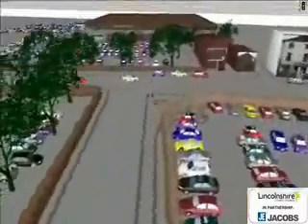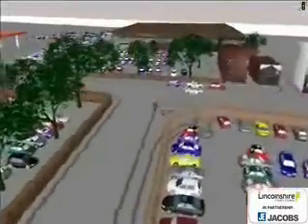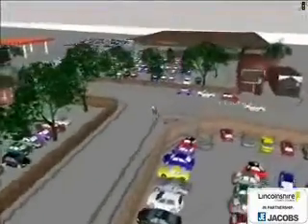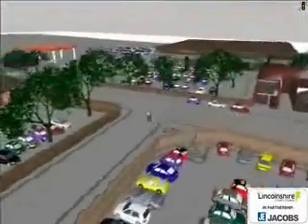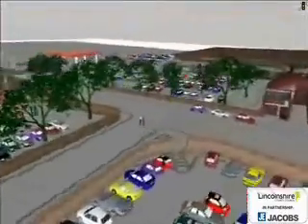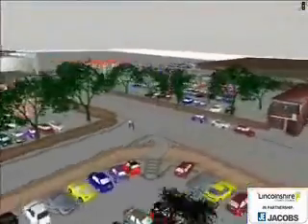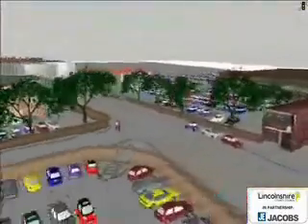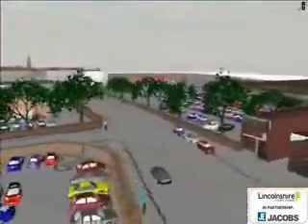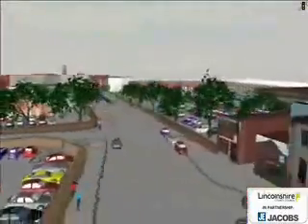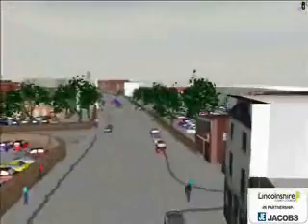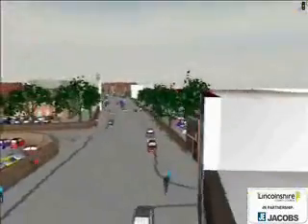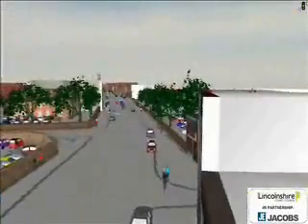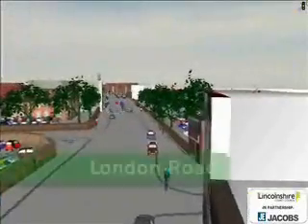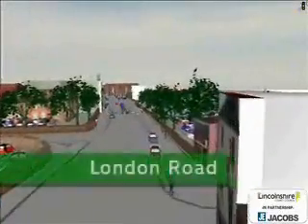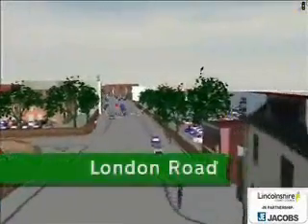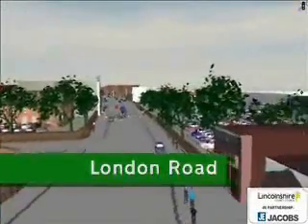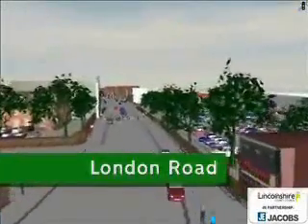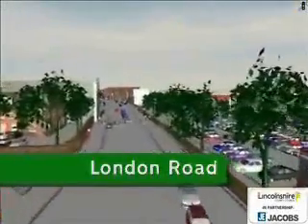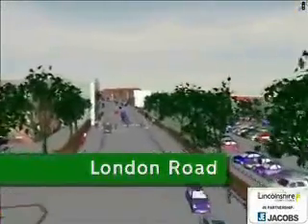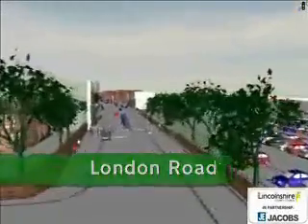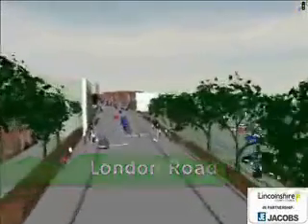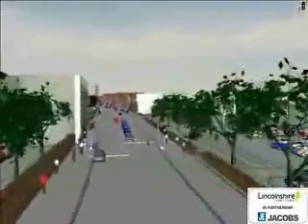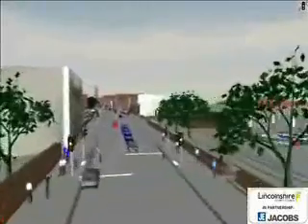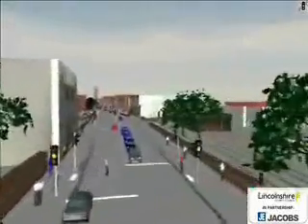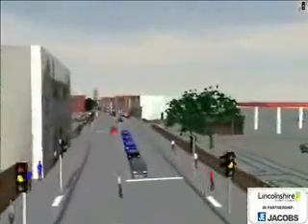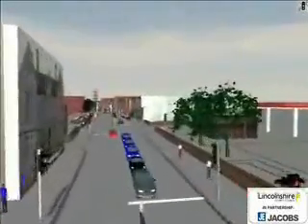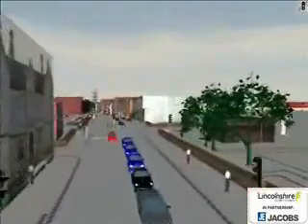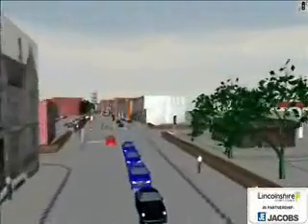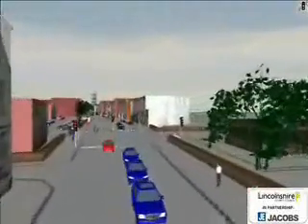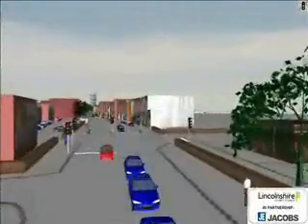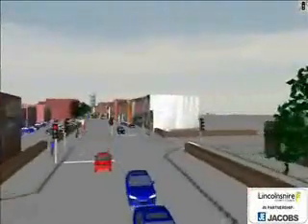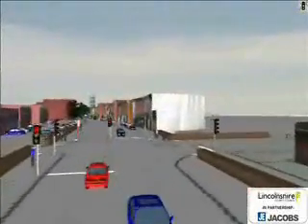This is London Road. McDonald's is behind us, the town centre is ahead. This is the main route out of the town centre to the south, and has some large shops along it, such as Sainsbury's.